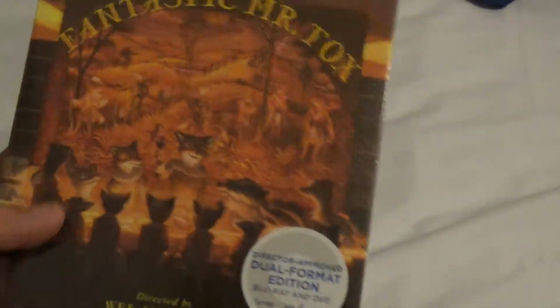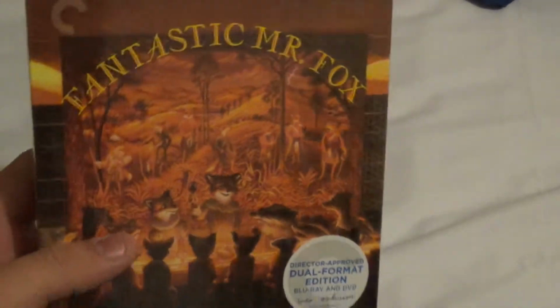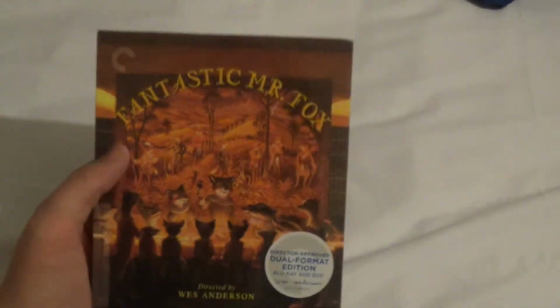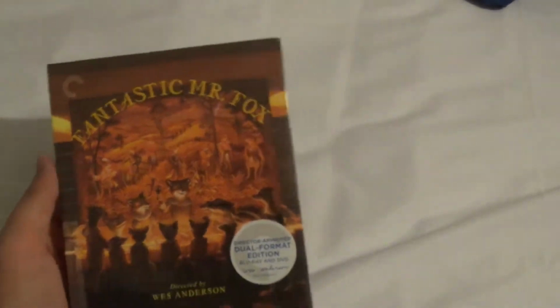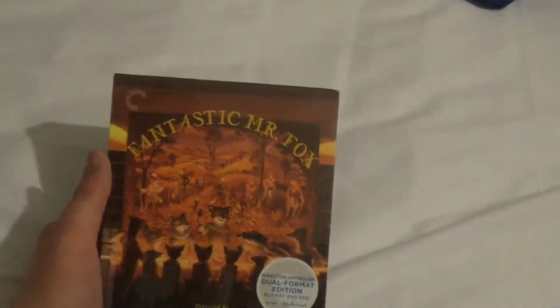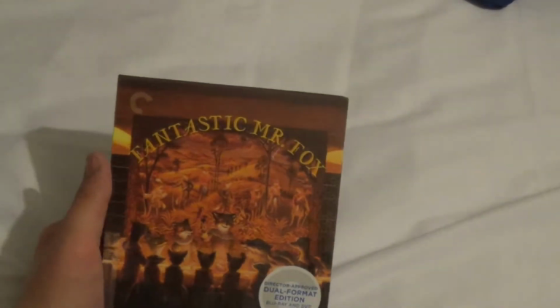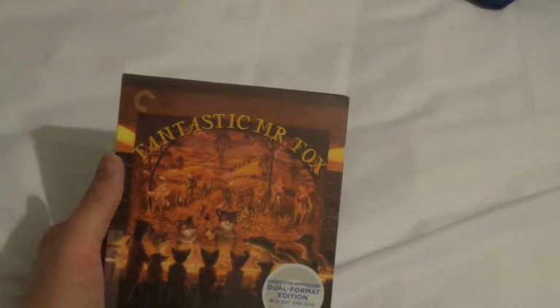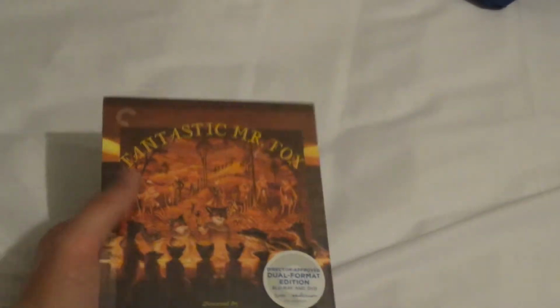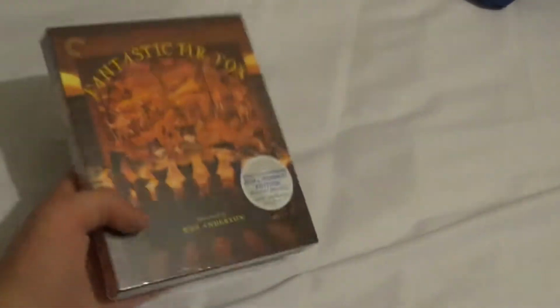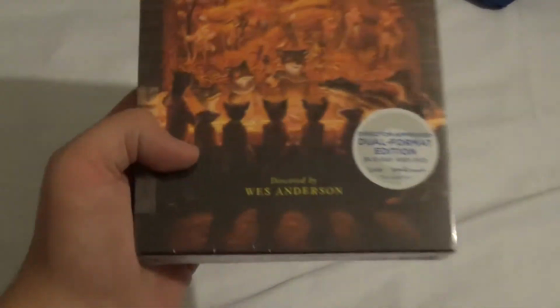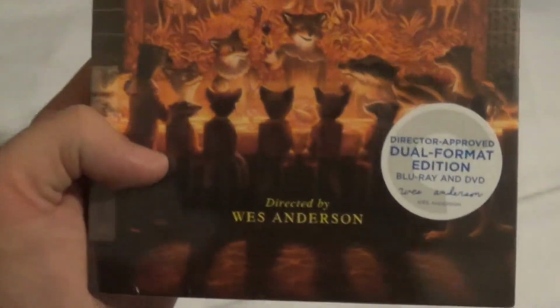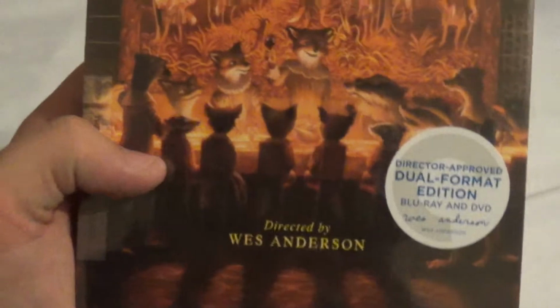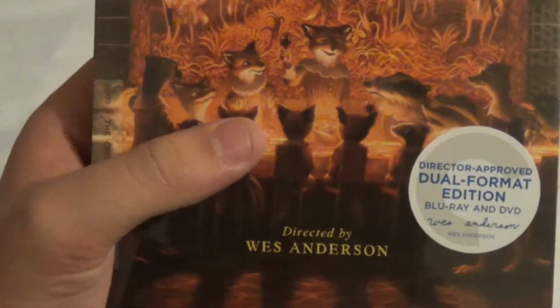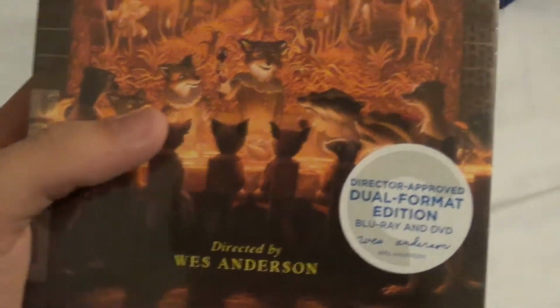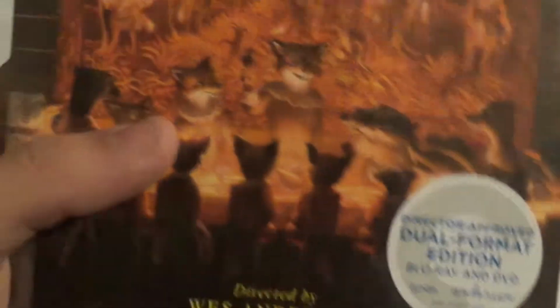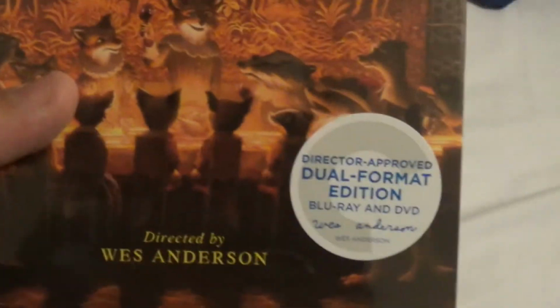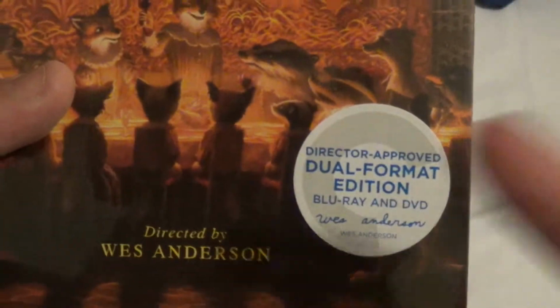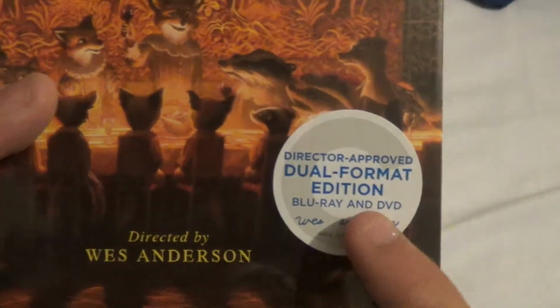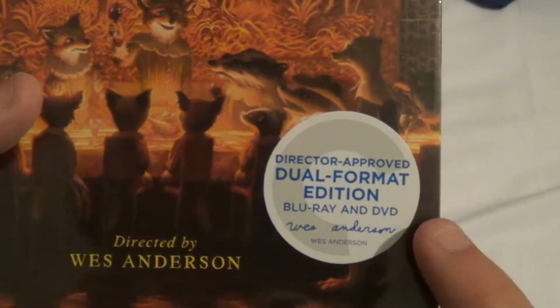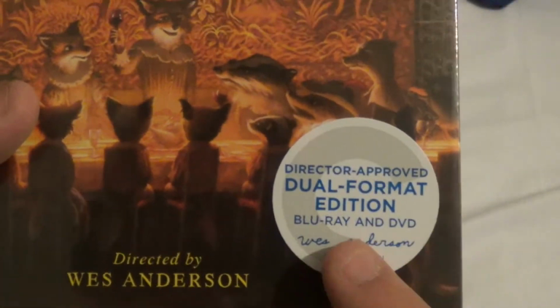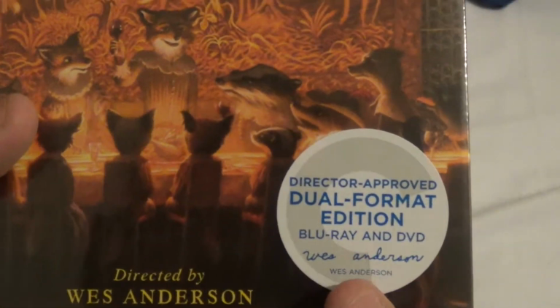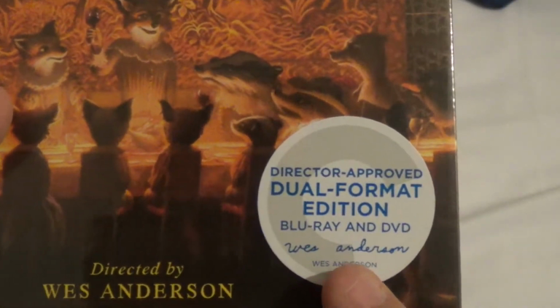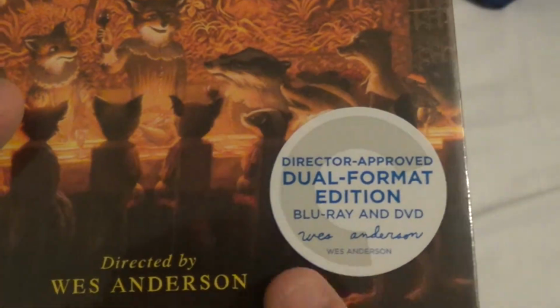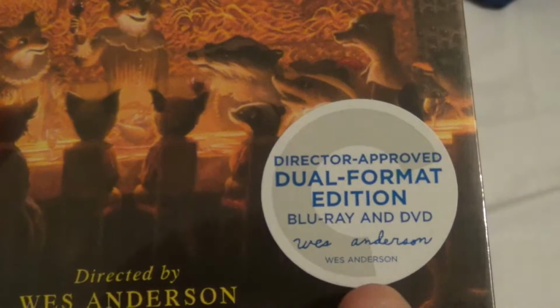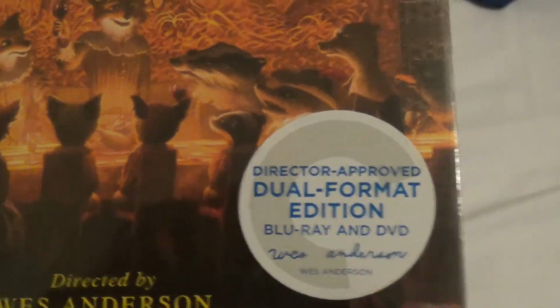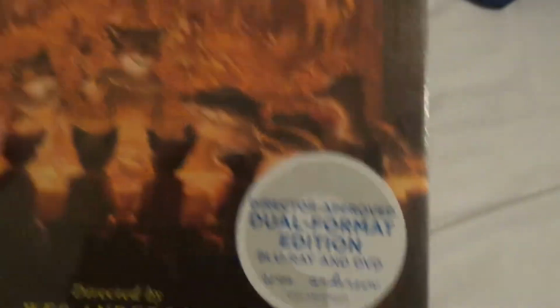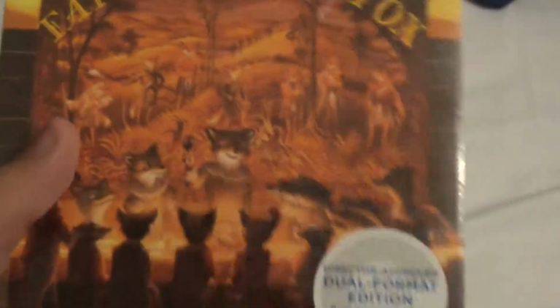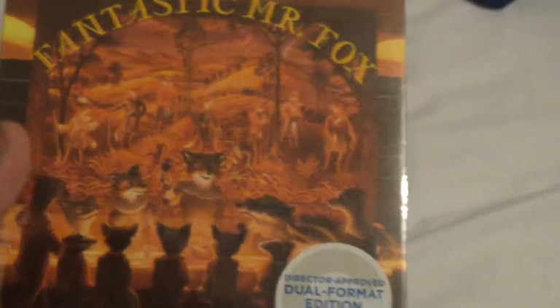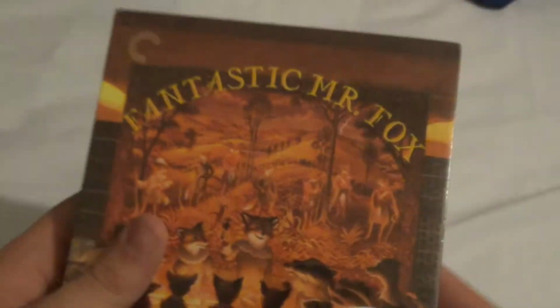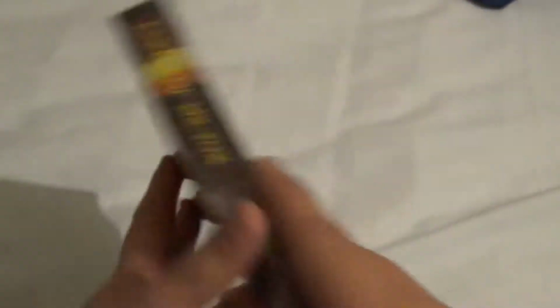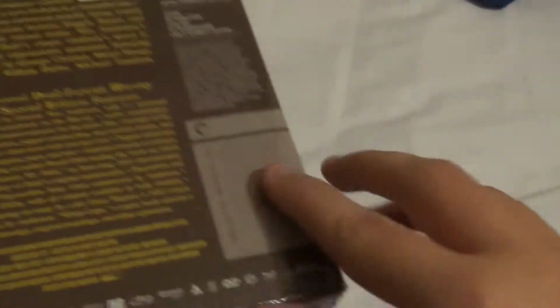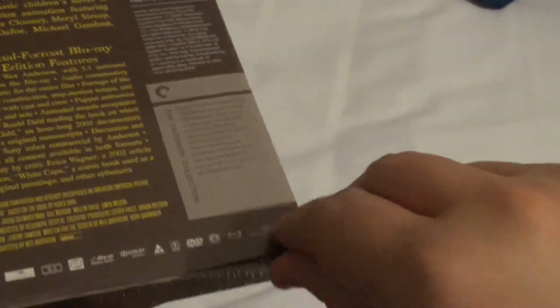It's a fantastic movie, hilarious movie by the way. This is the Wes Anderson Edition — the director of the movie. And as always, it's Director Approved, Dual Format Edition, Blu-ray and DVD. Wes Anderson signed it, but then again it's a sticker, so it doesn't really matter — it's just printed.